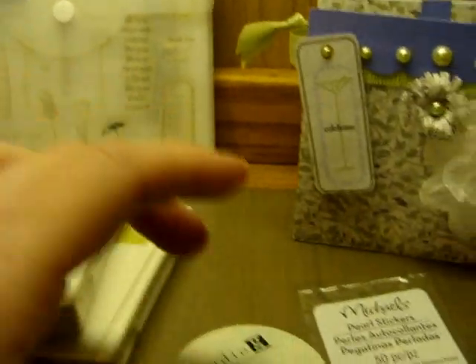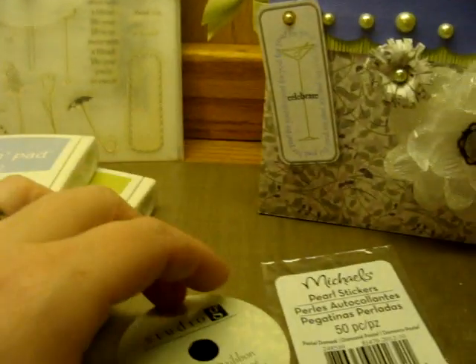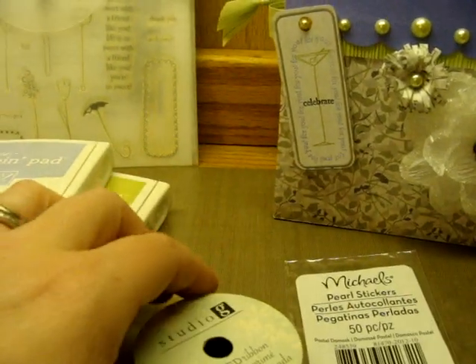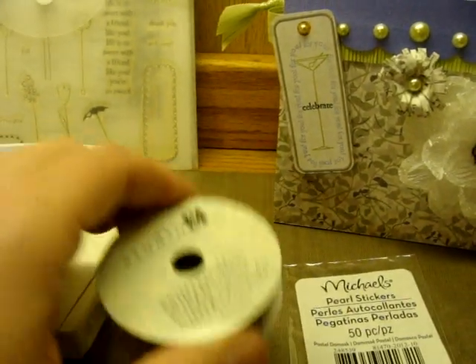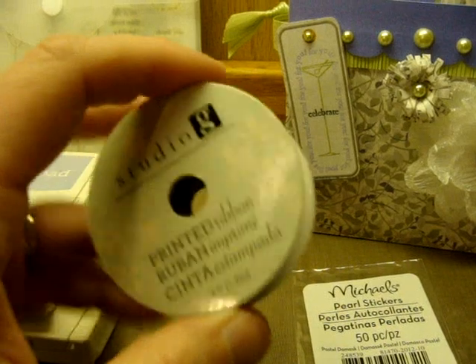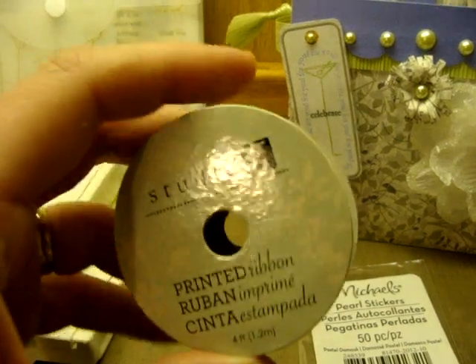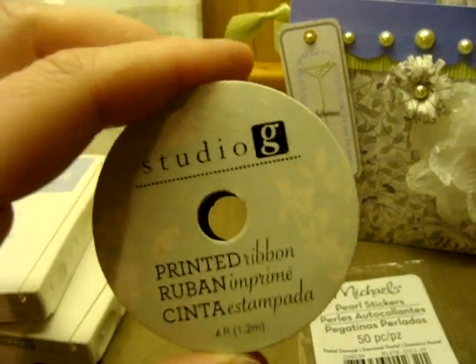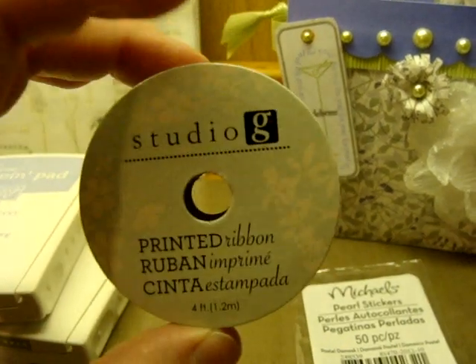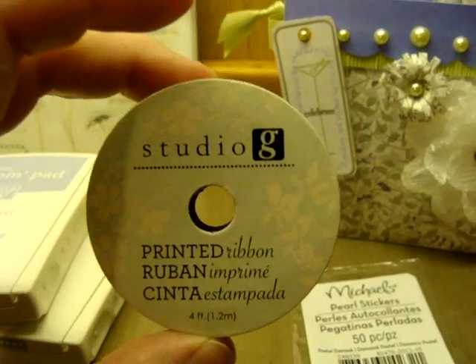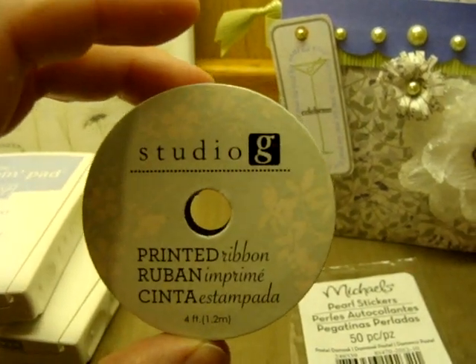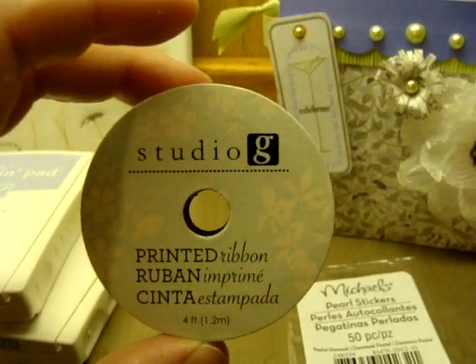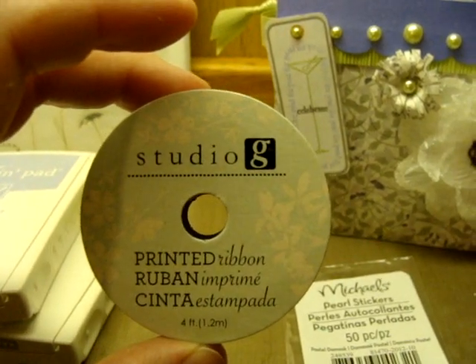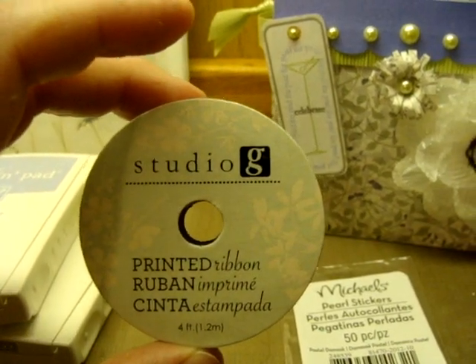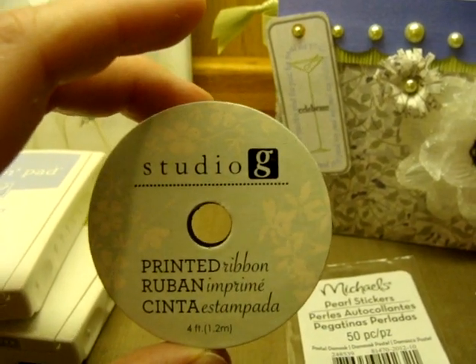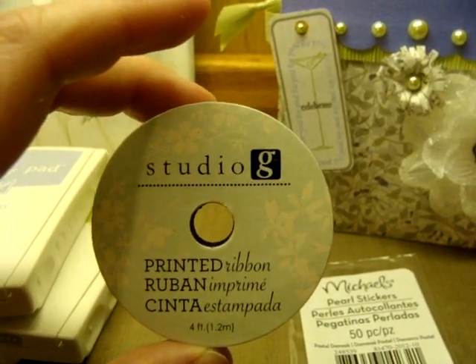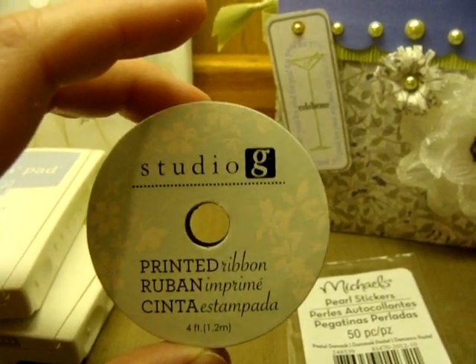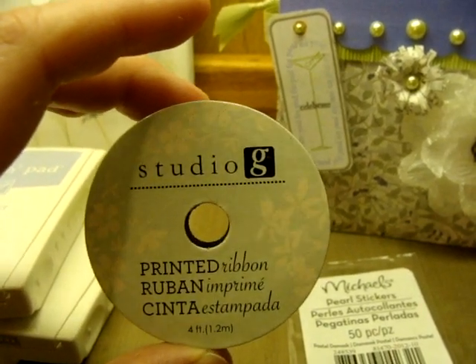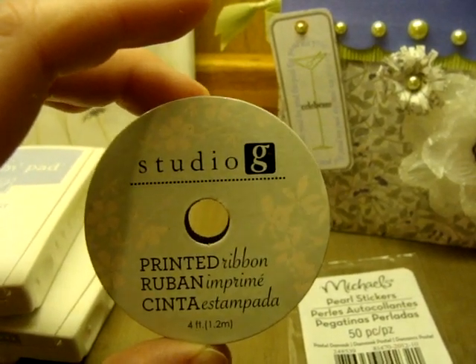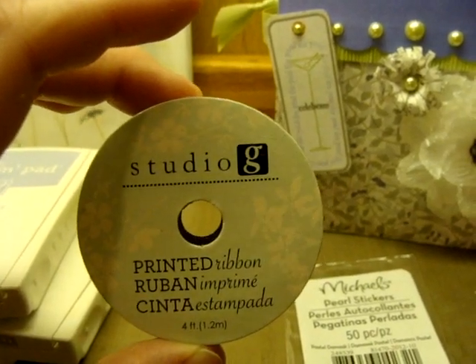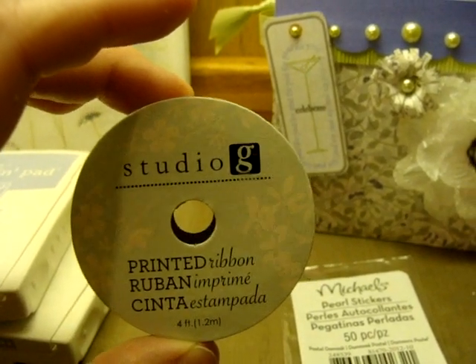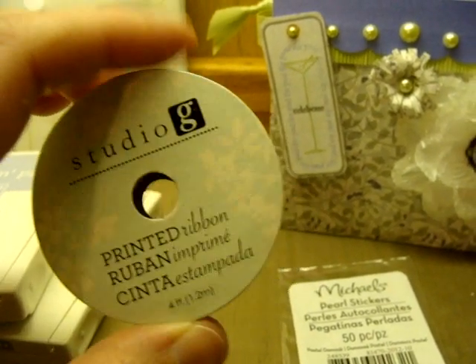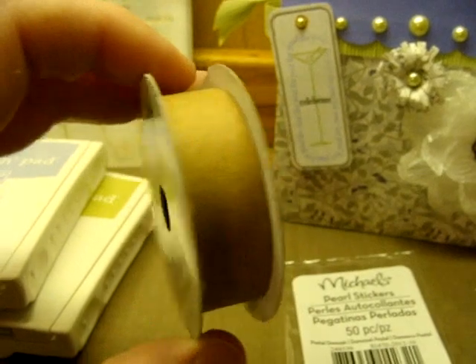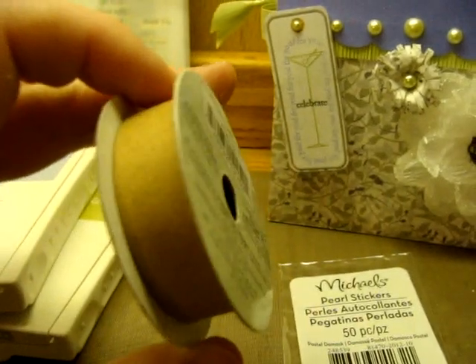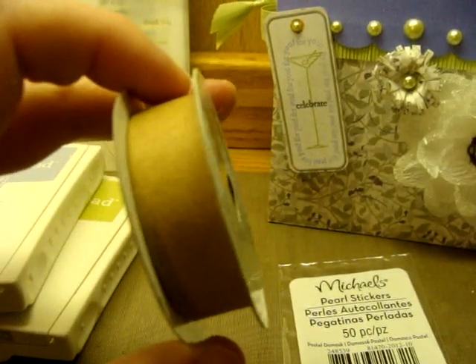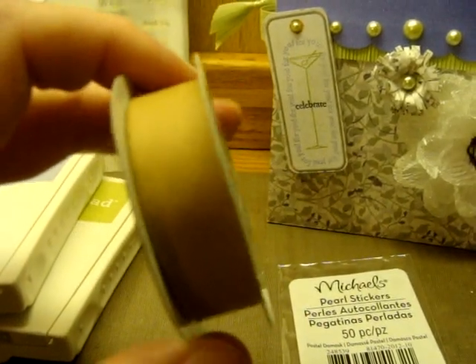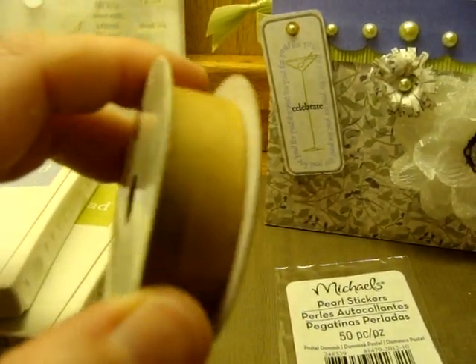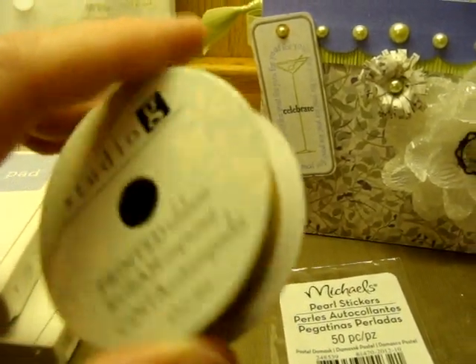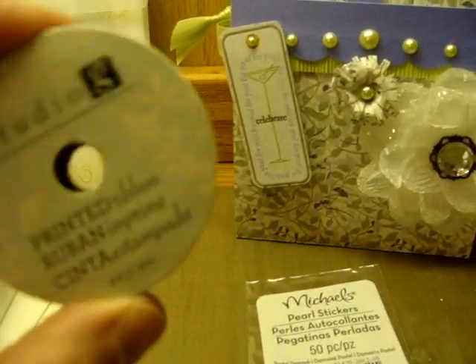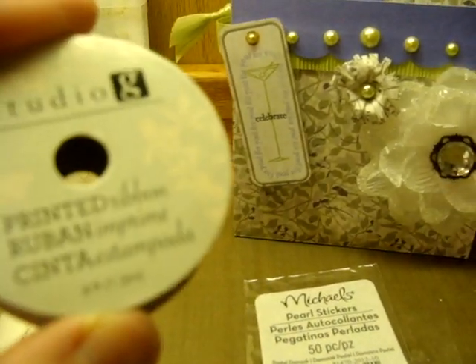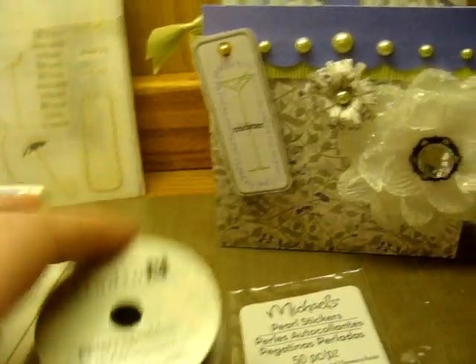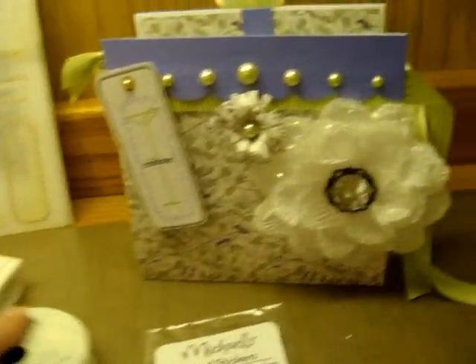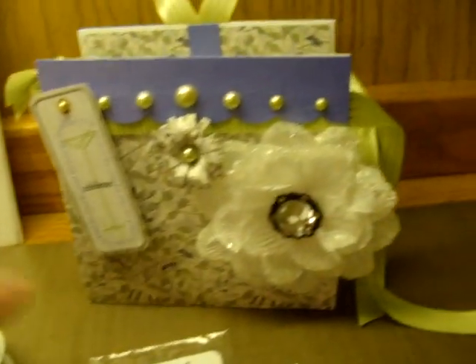And then I just used some of the really inexpensive Michaels Studio G ribbon. That's exactly where I got it from.